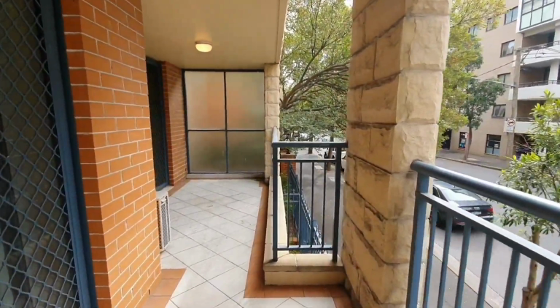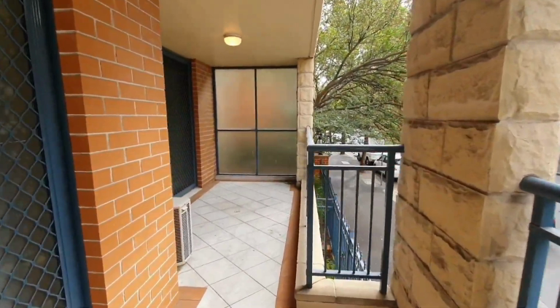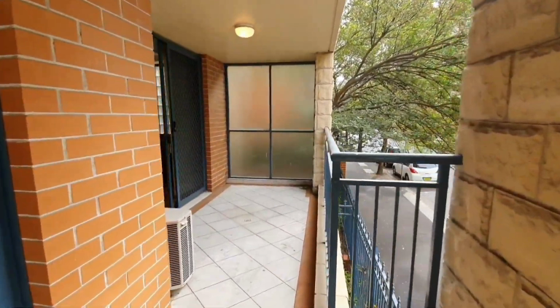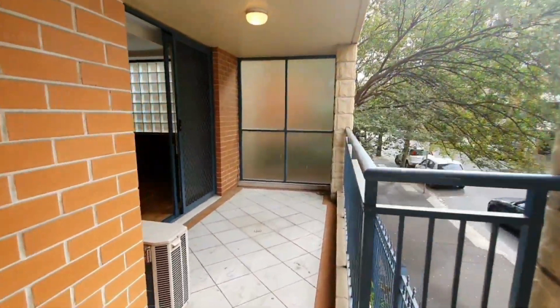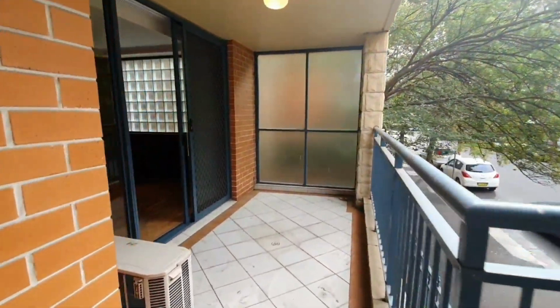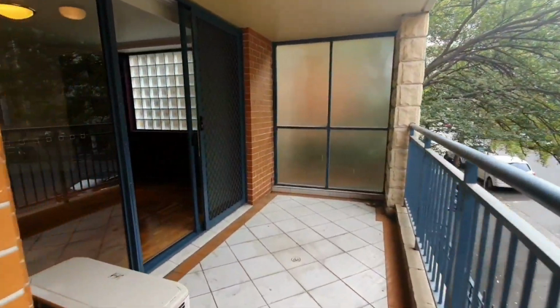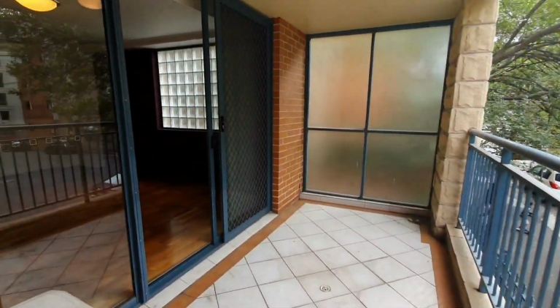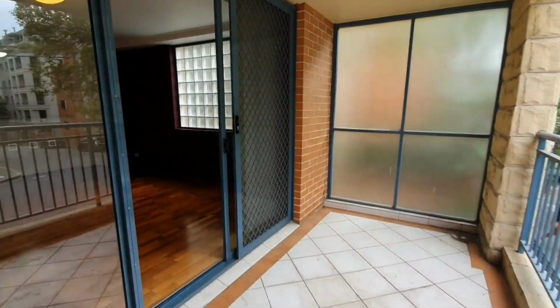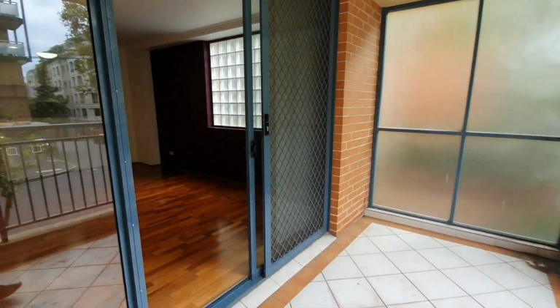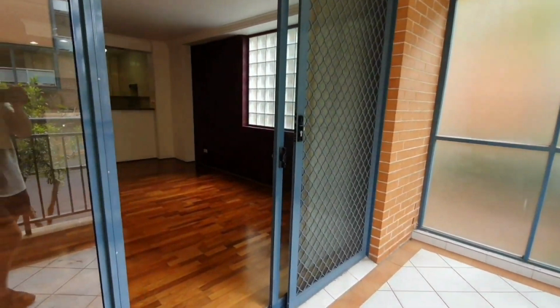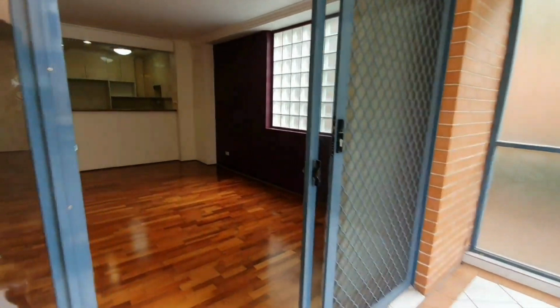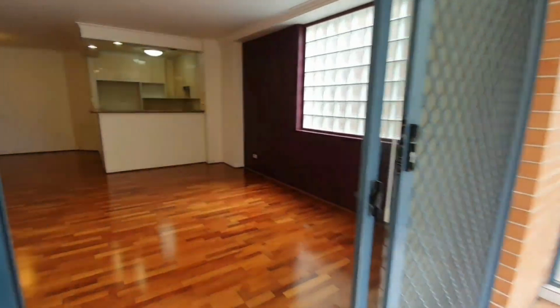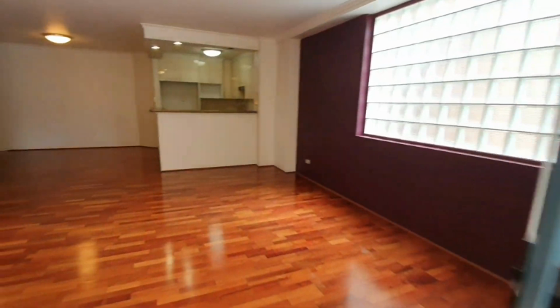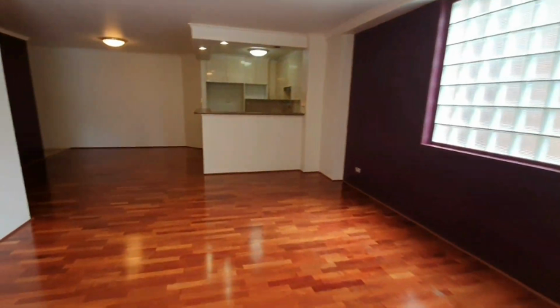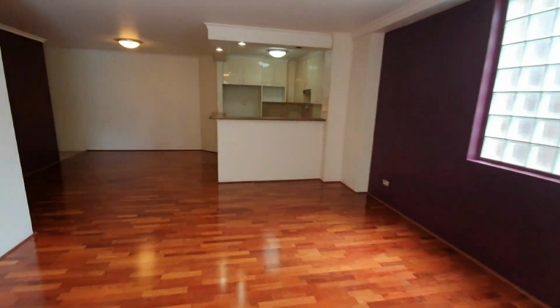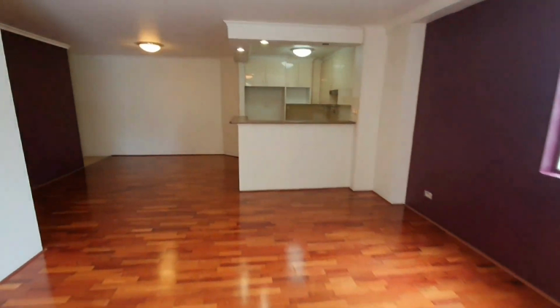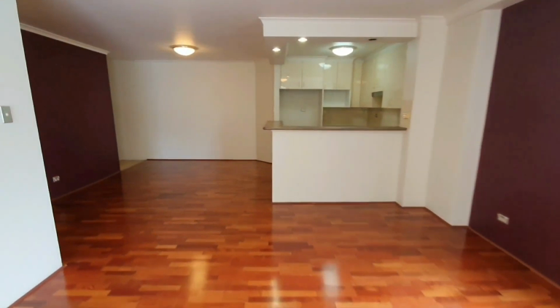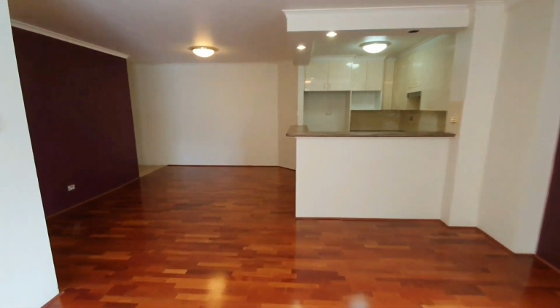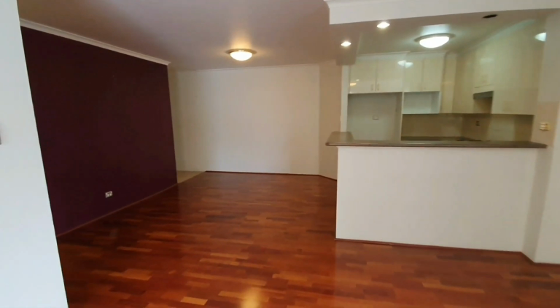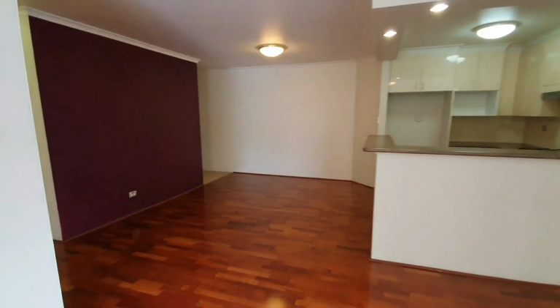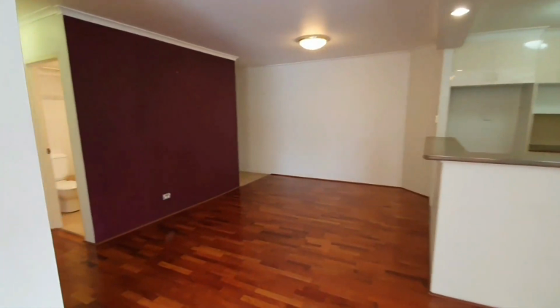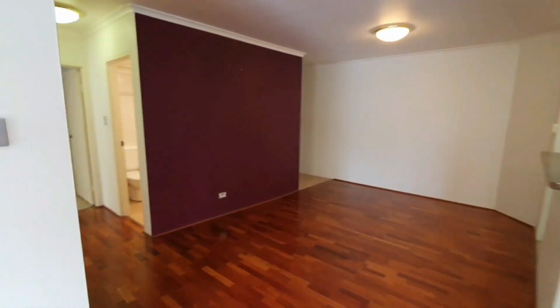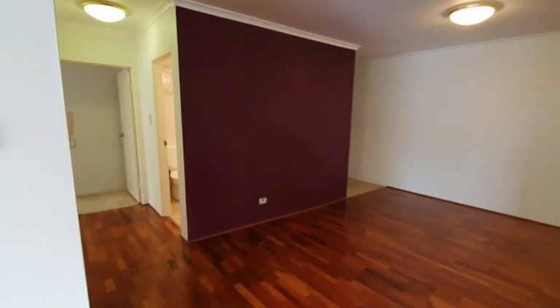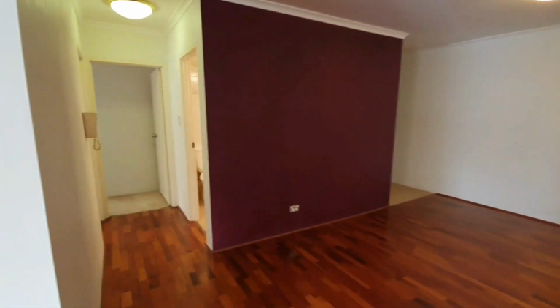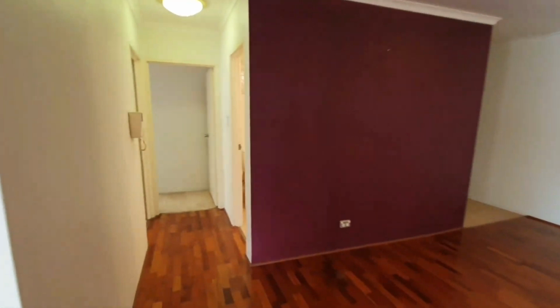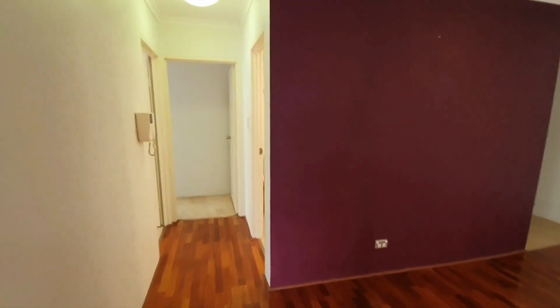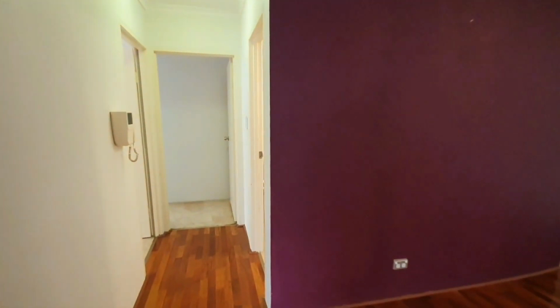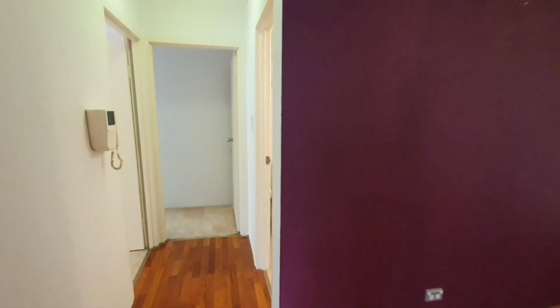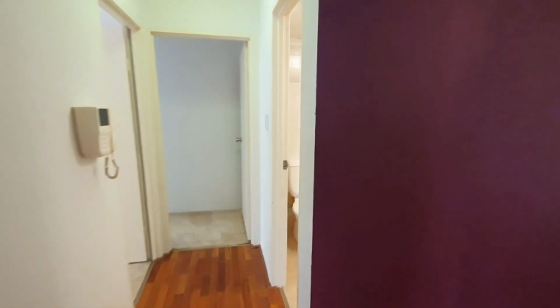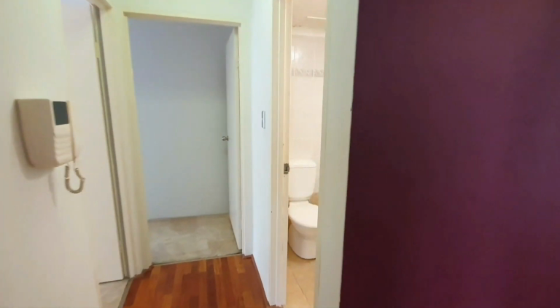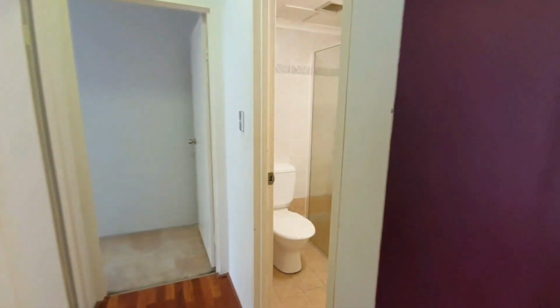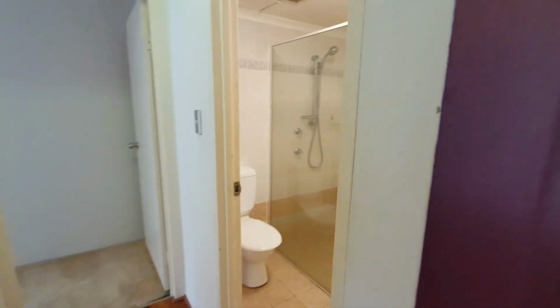And back into the living area, I'll now take you through to the bedrooms. From the living area we have a small walkway, and we have the first bathroom.